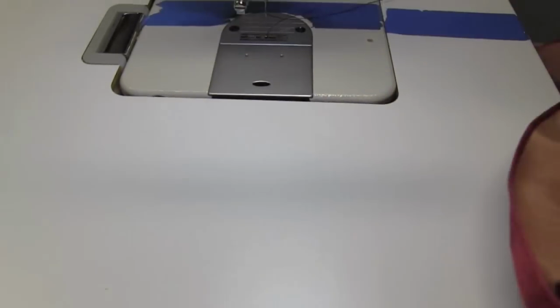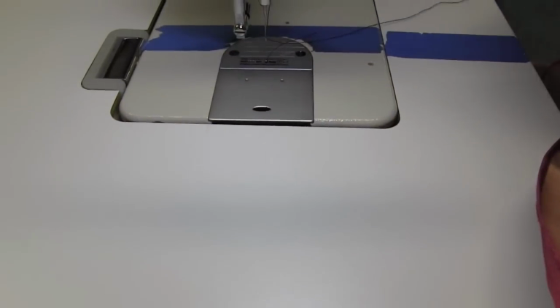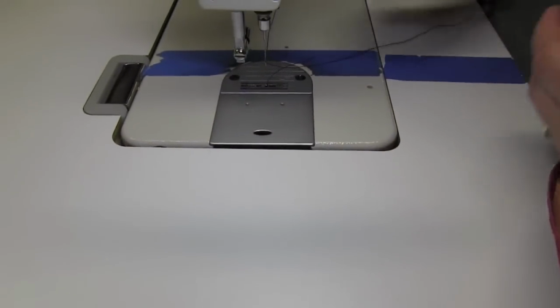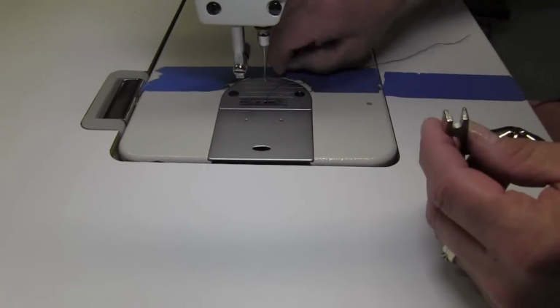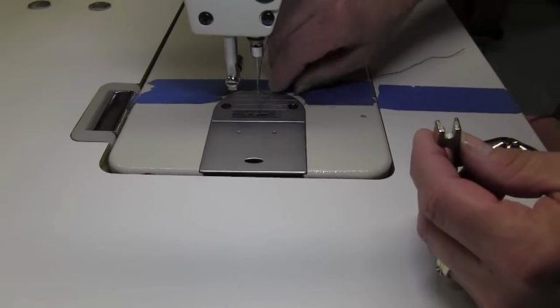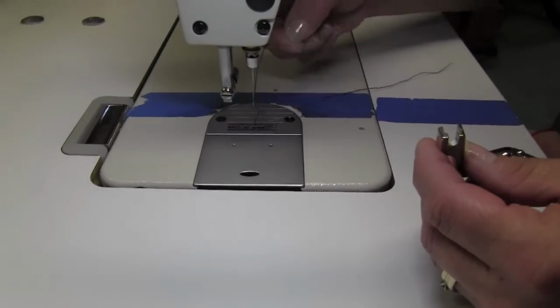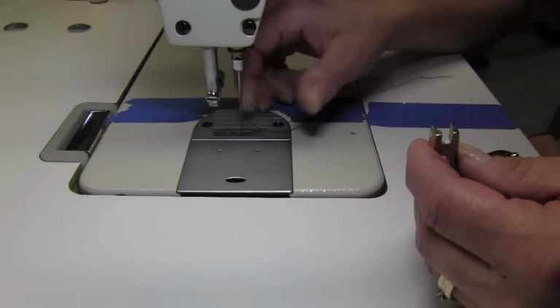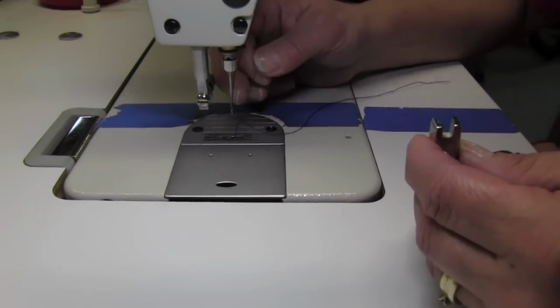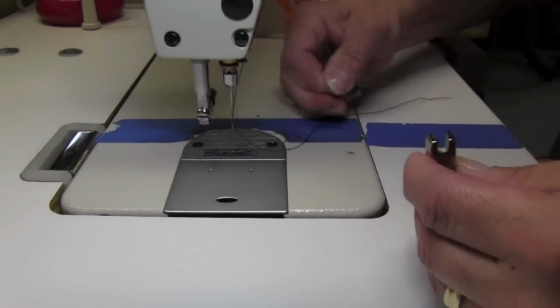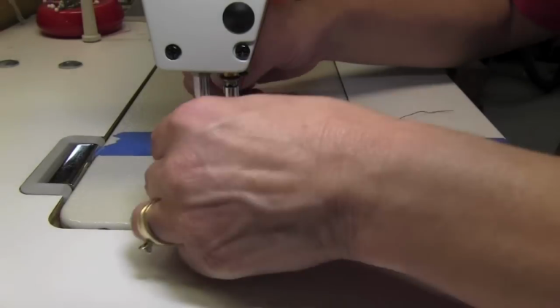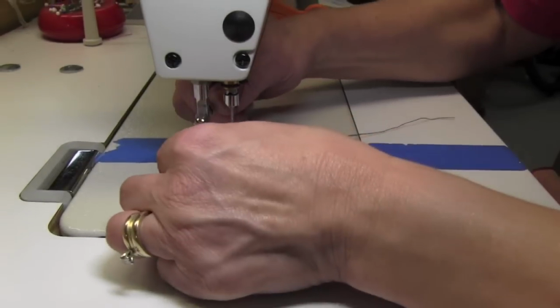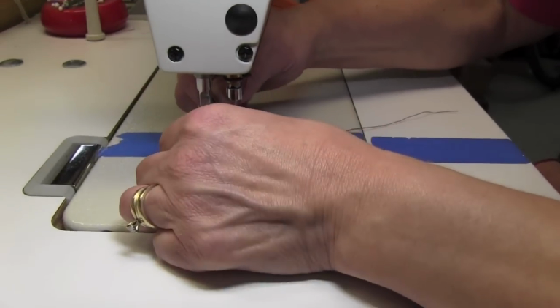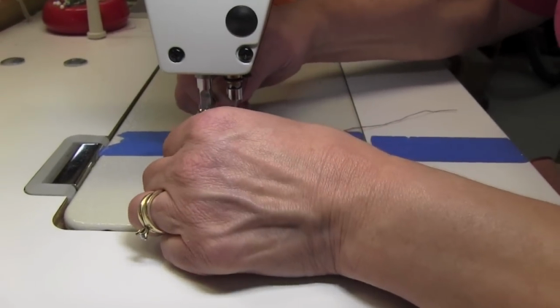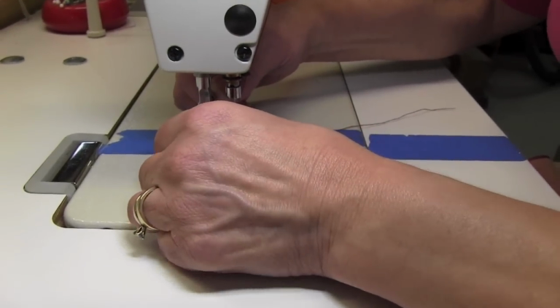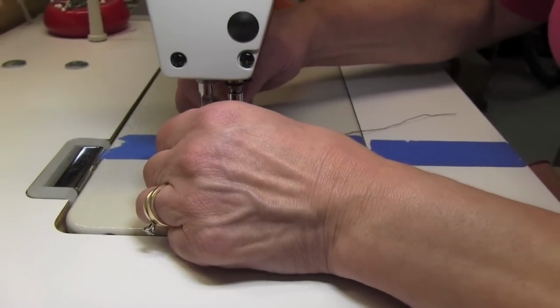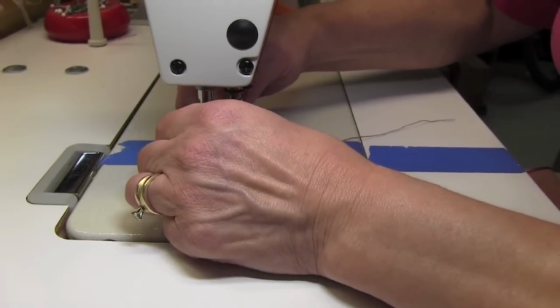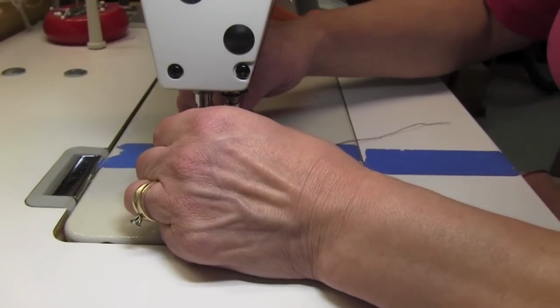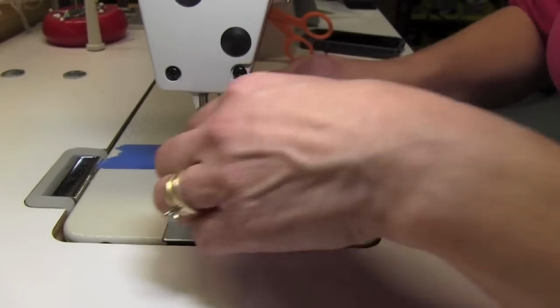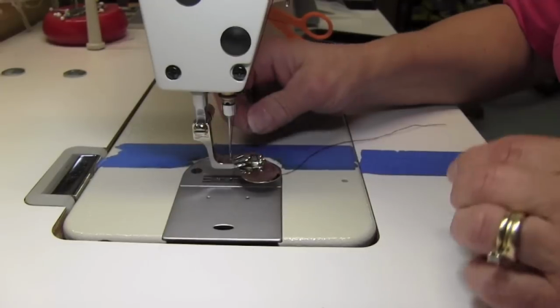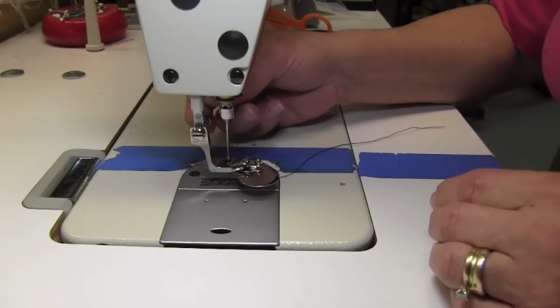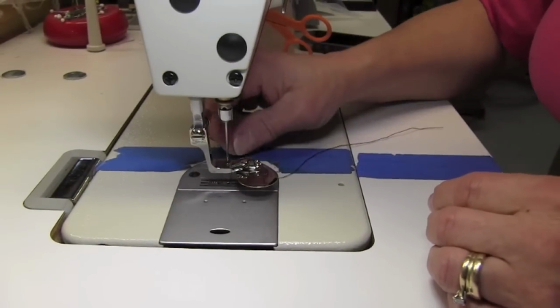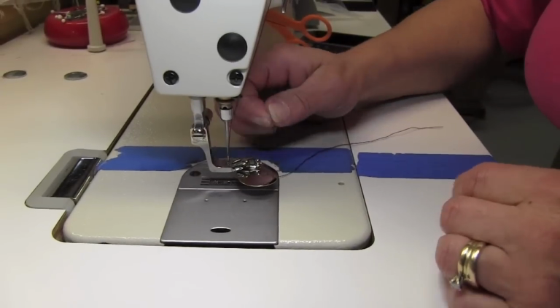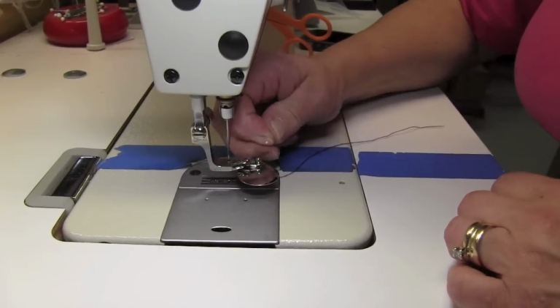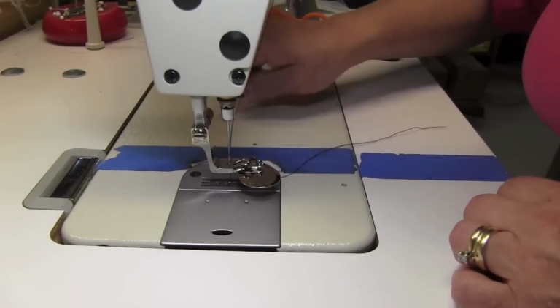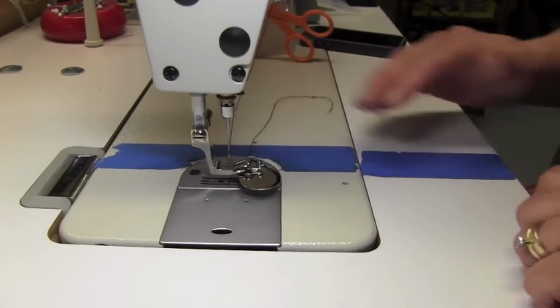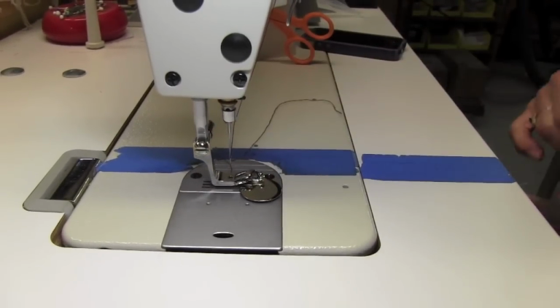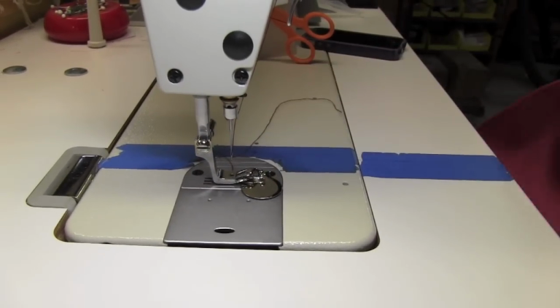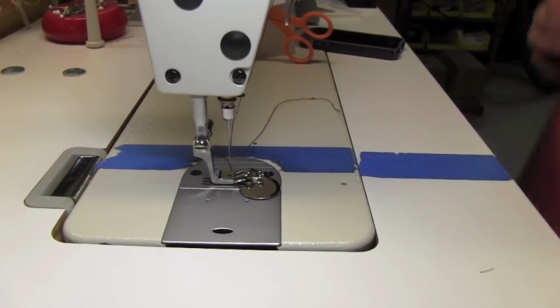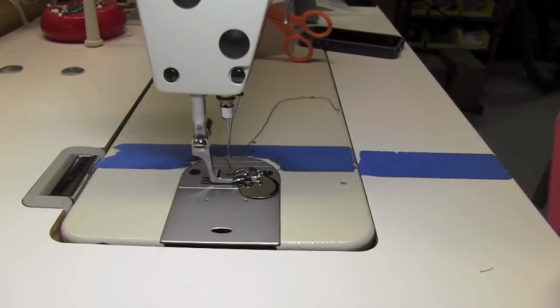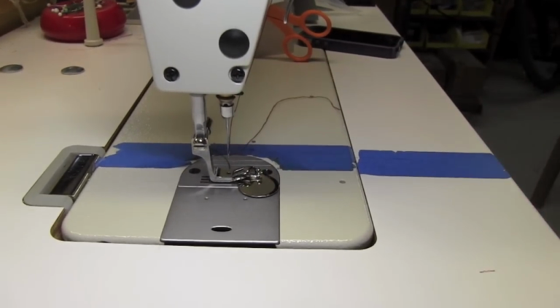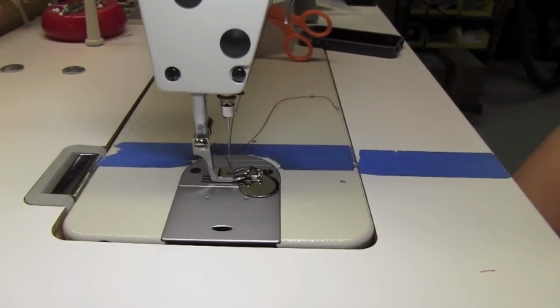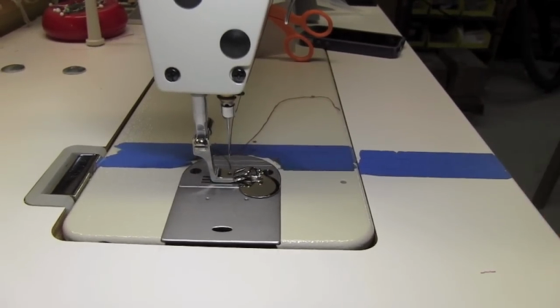I'm going to put it back on the machine and show you how it works. There's definitely a learning curve with this foot — it takes practice. I went to a sewing expo recently and a woman gave me a couple of little pointers that helped me a lot with this foot.